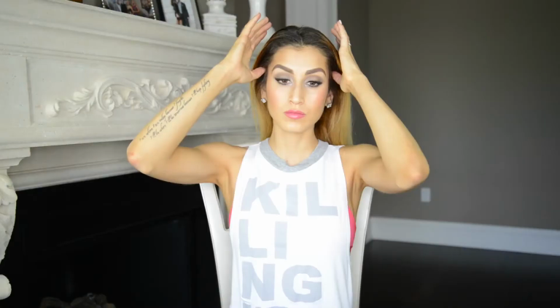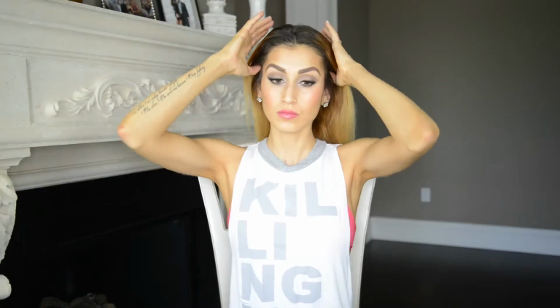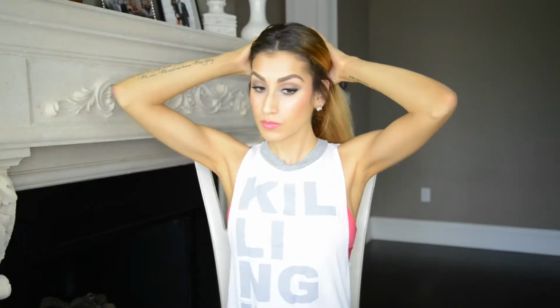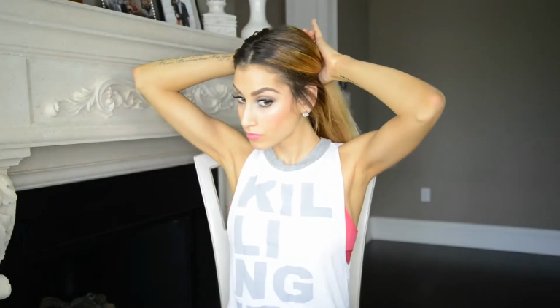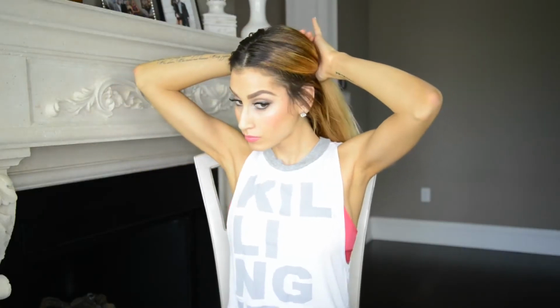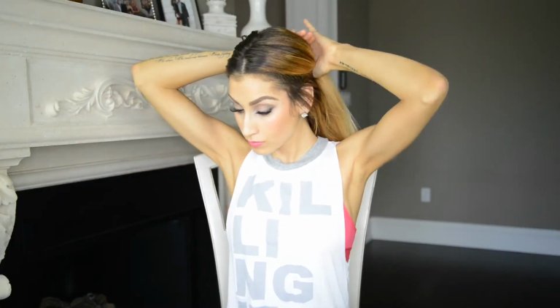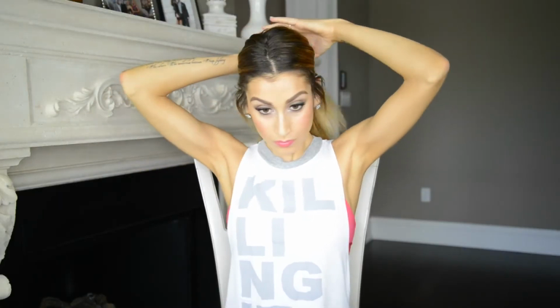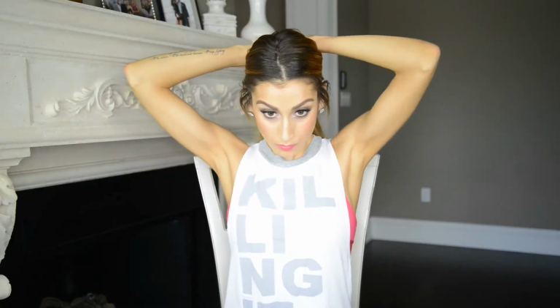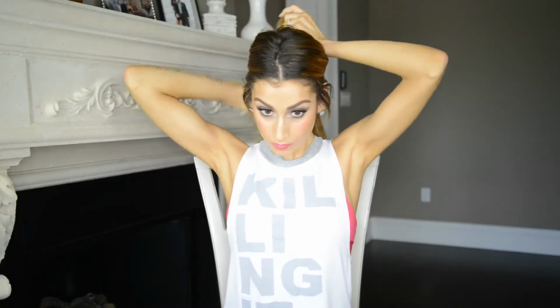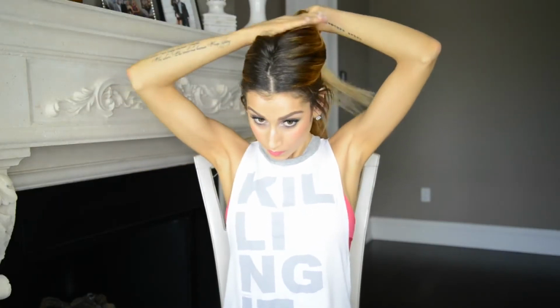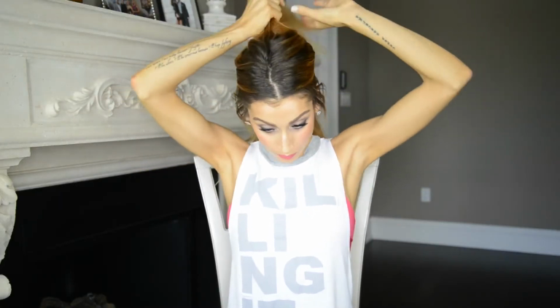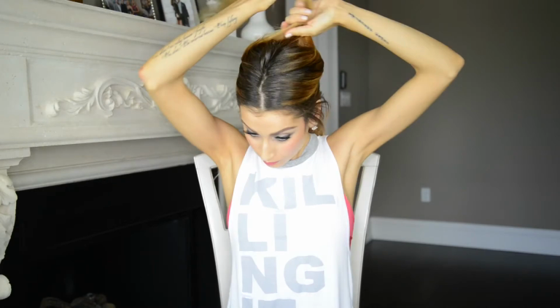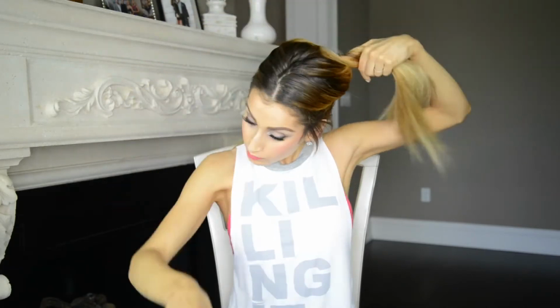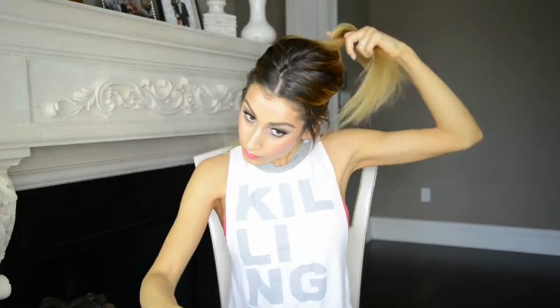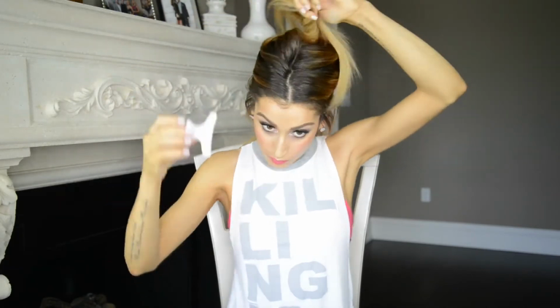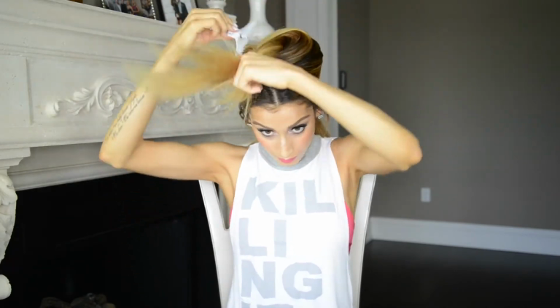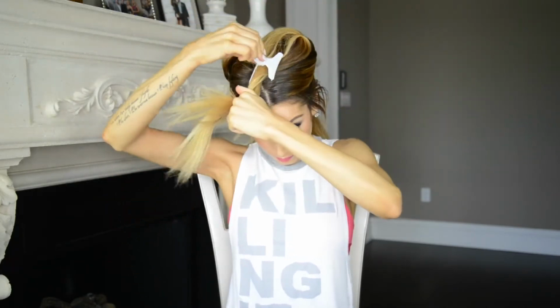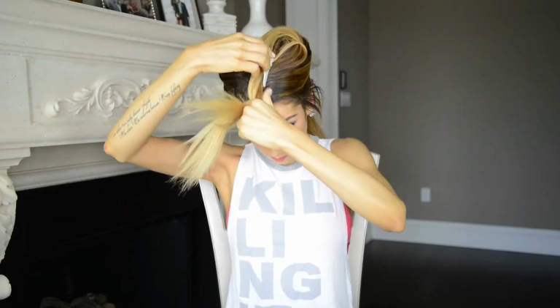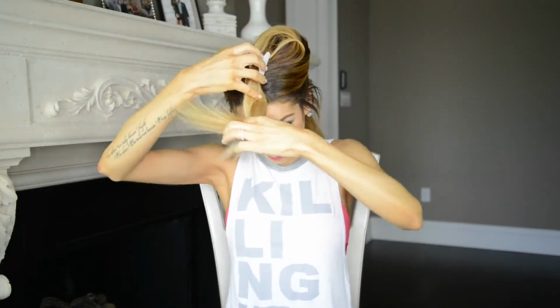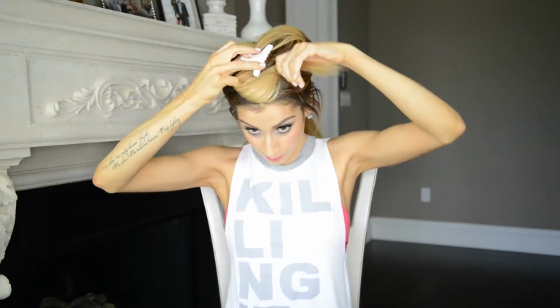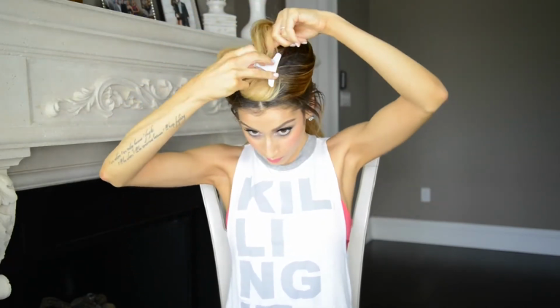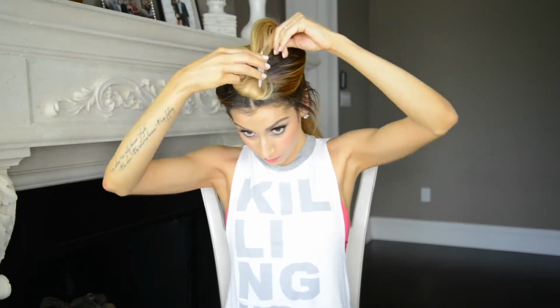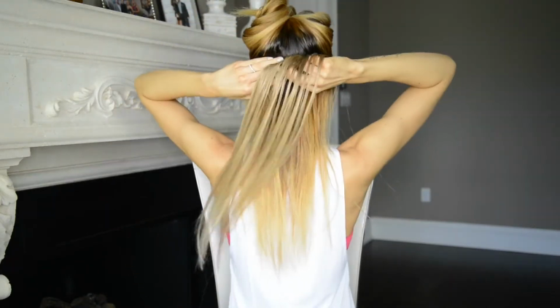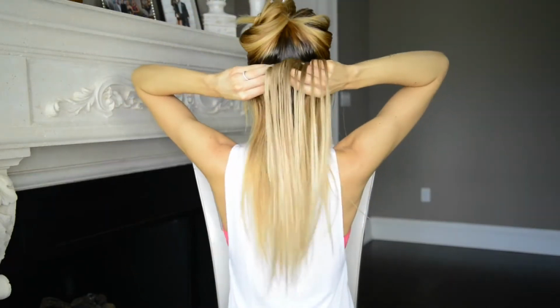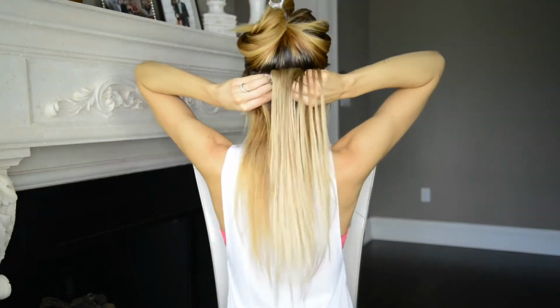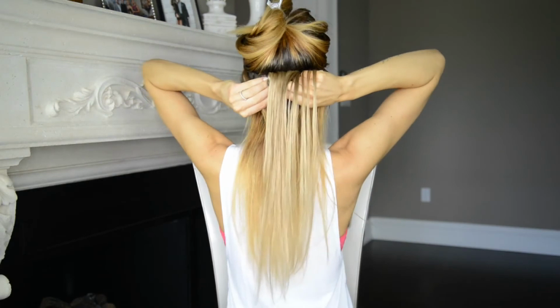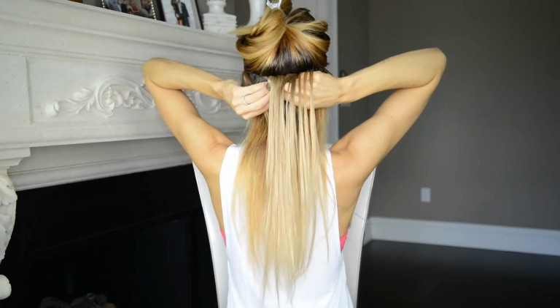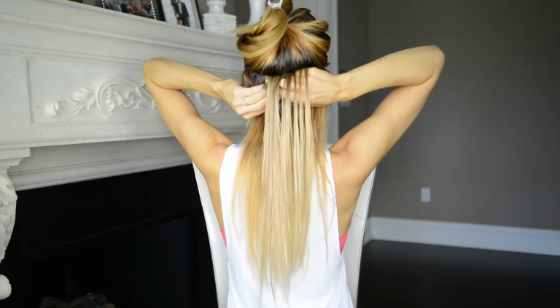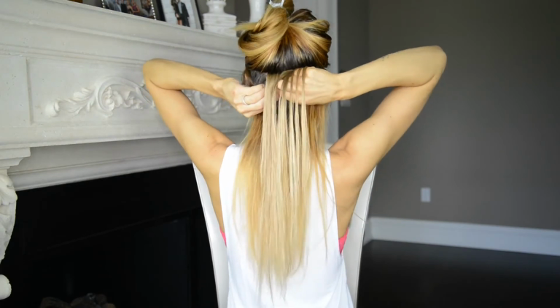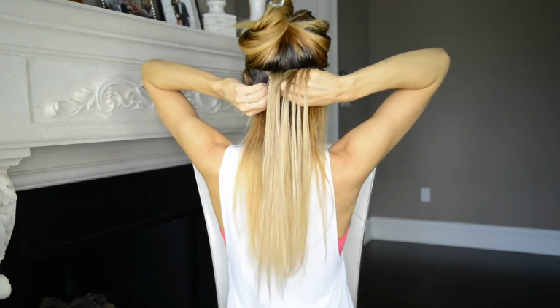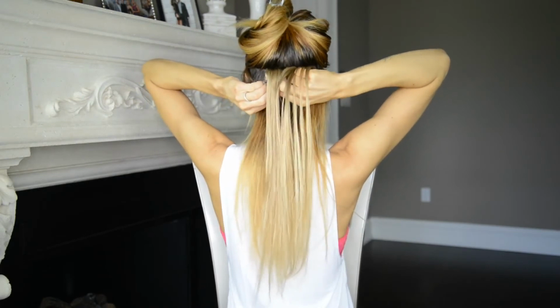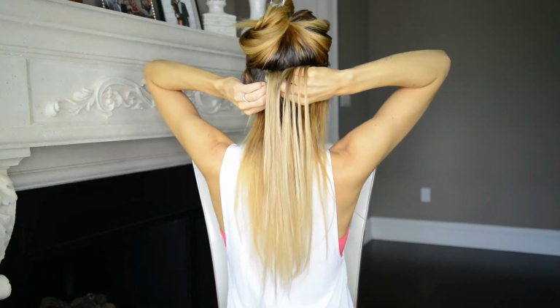To make my messy bun look more thick and more plush I'm going to be clipping in four two-clip wefts from my fancy hair extension set. What I'm doing first is separating my hair at about ear level and clipping away the top section of hair.